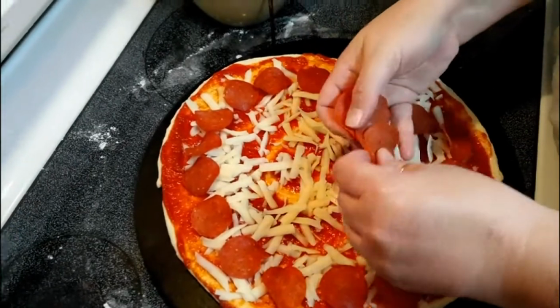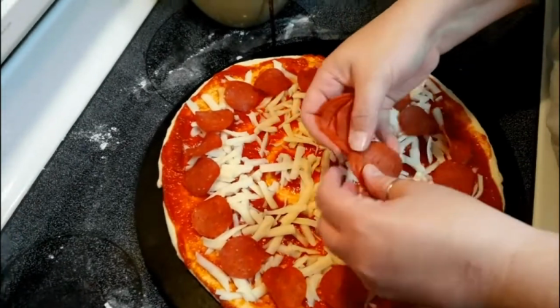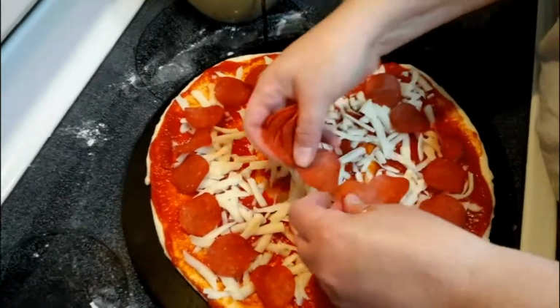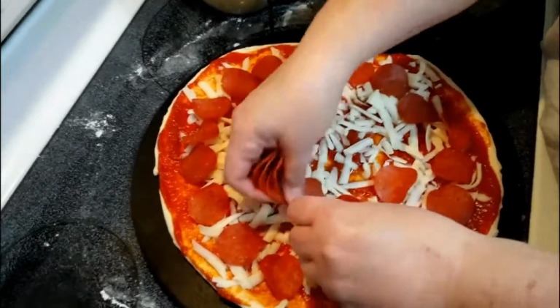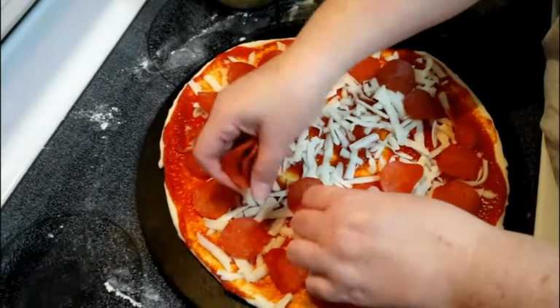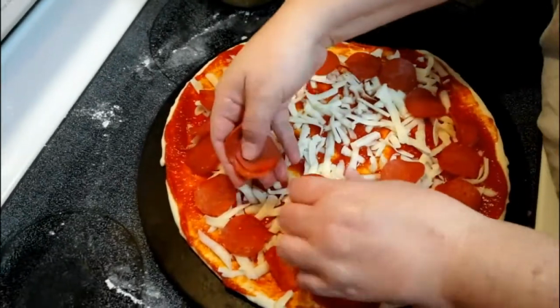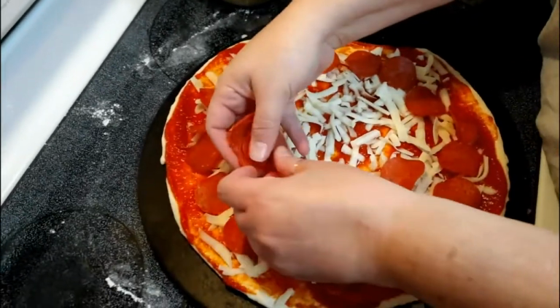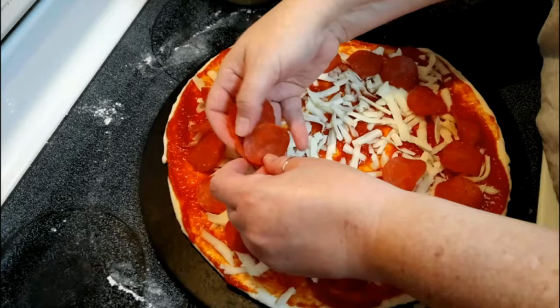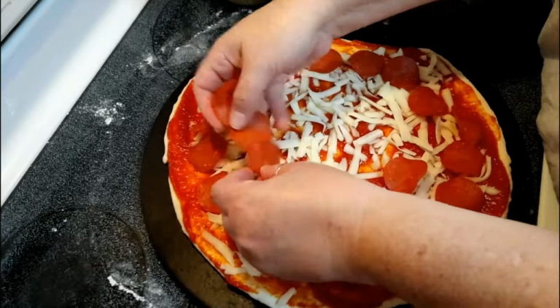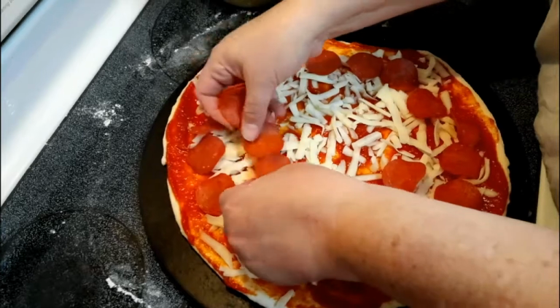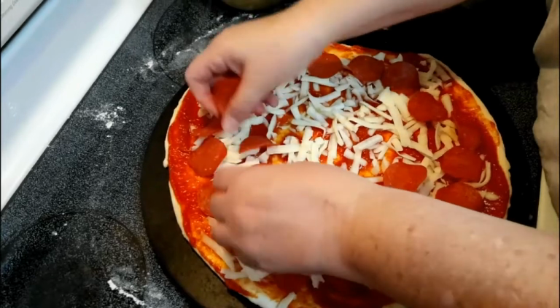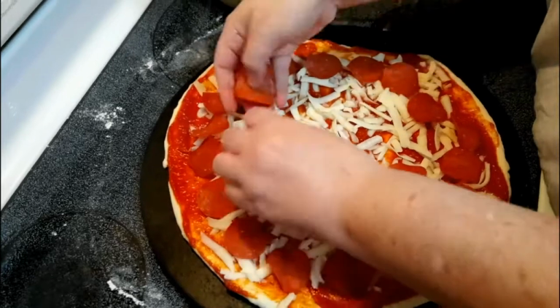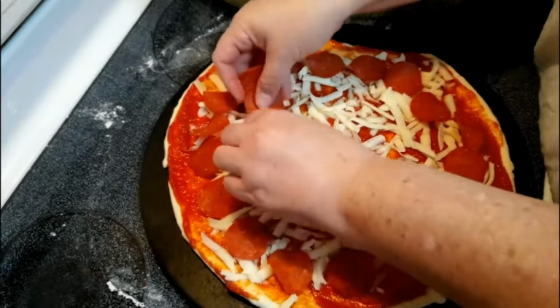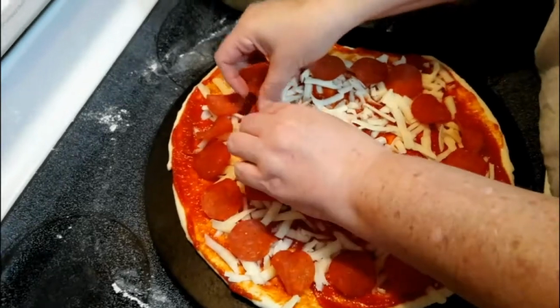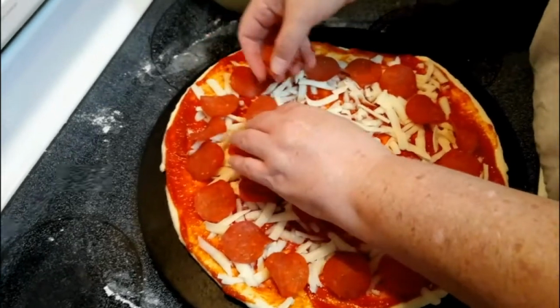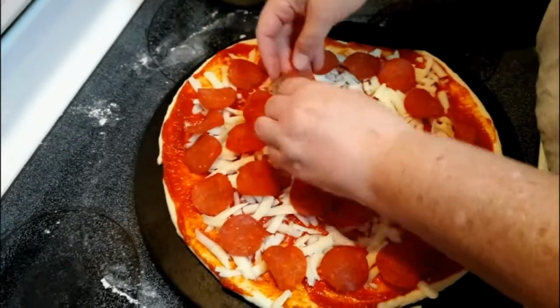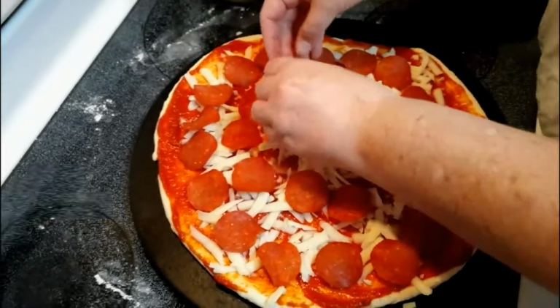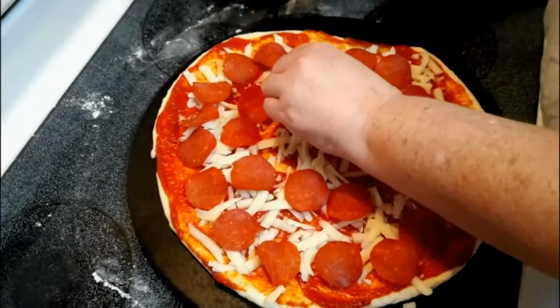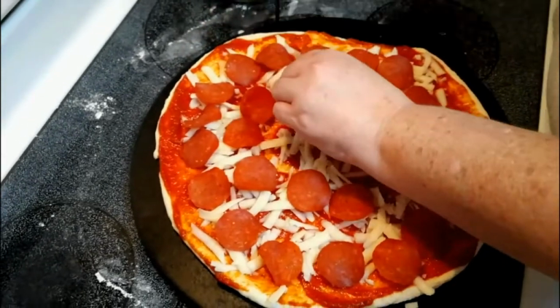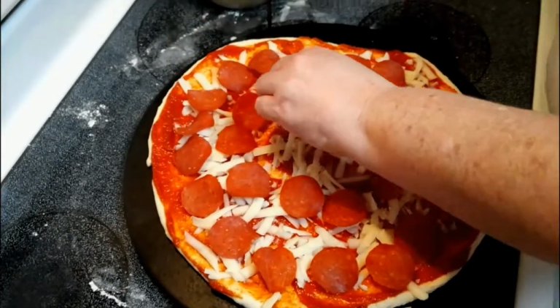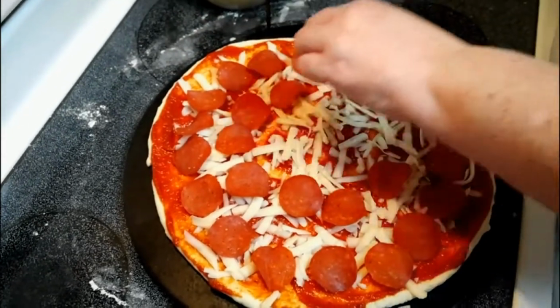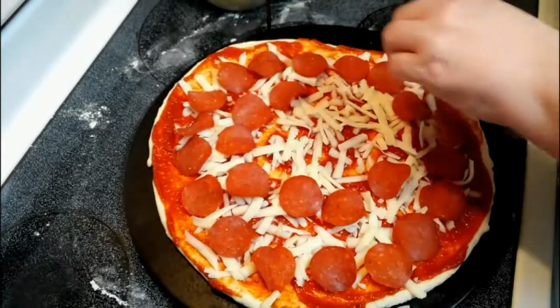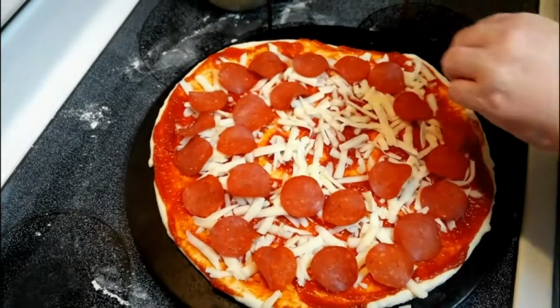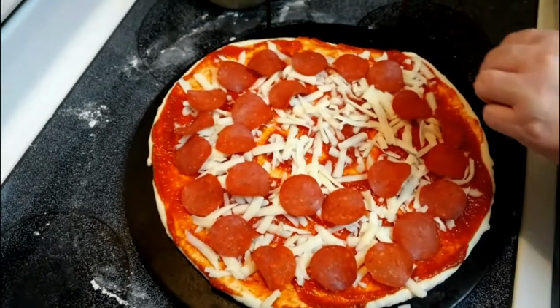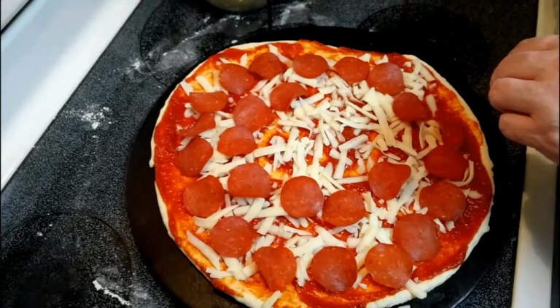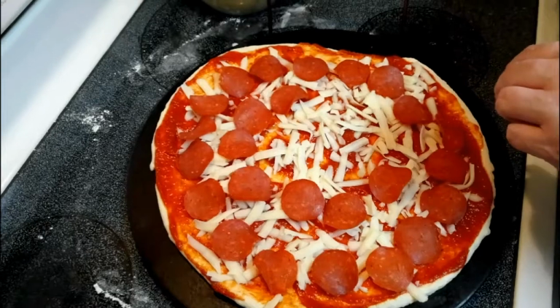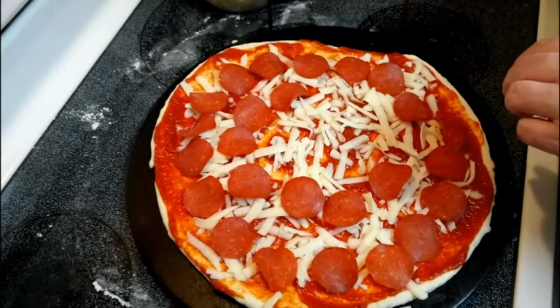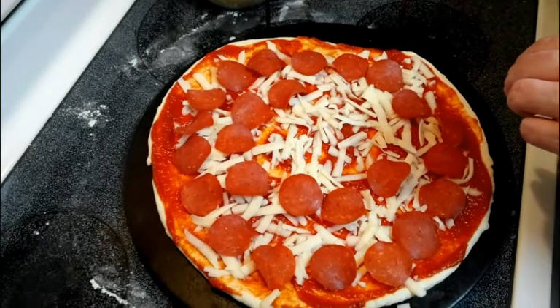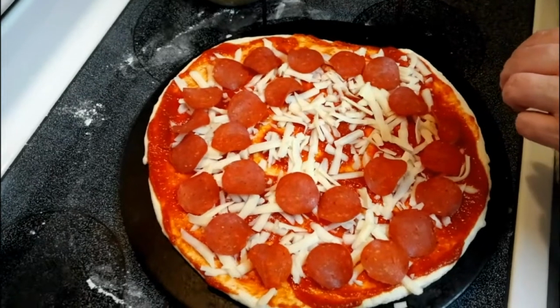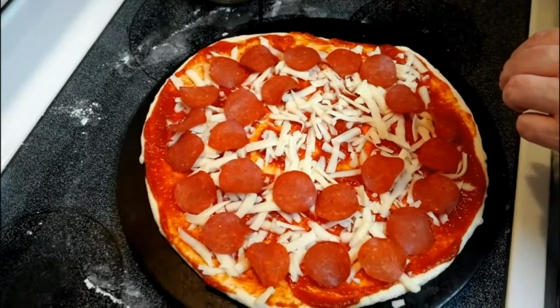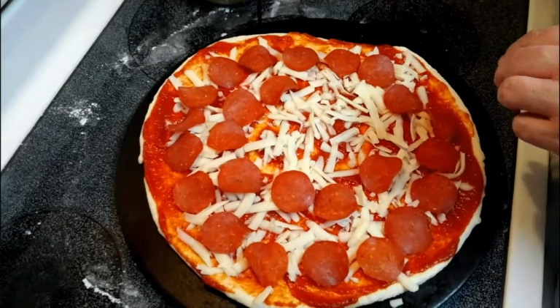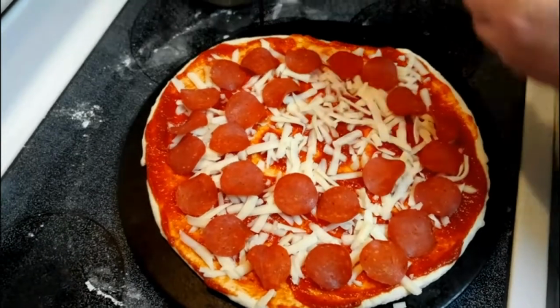They only like pepperoni, so this is basically it for the kids' pizza, guys. It'll go in the oven for about 20 to 30 minutes.